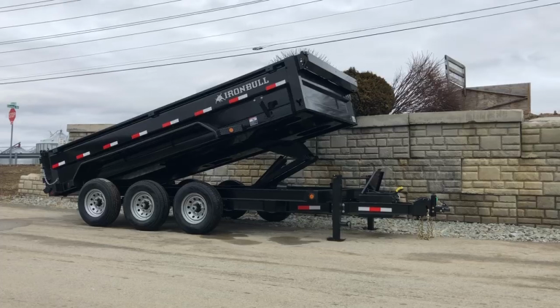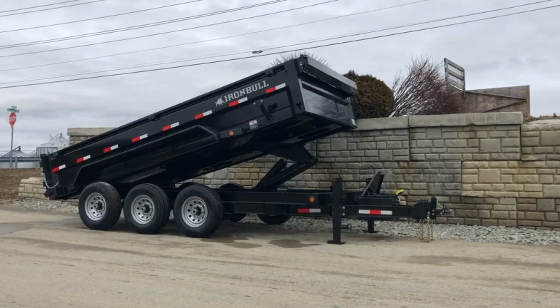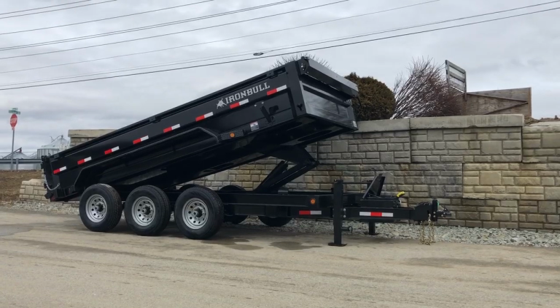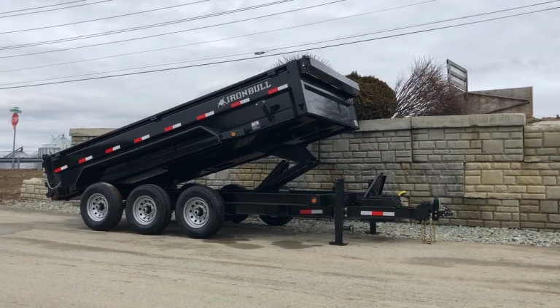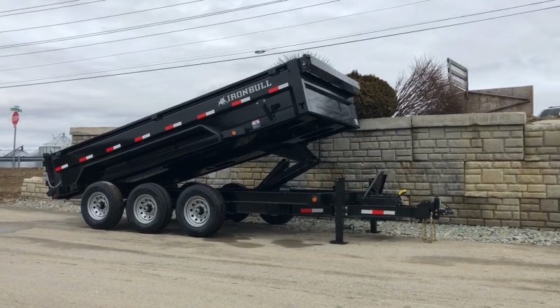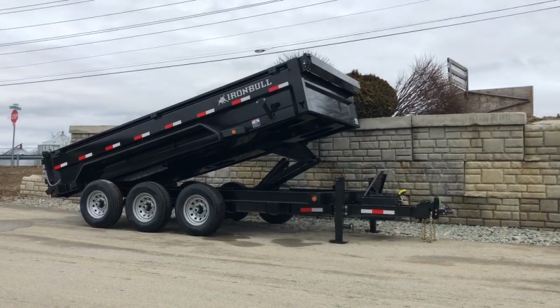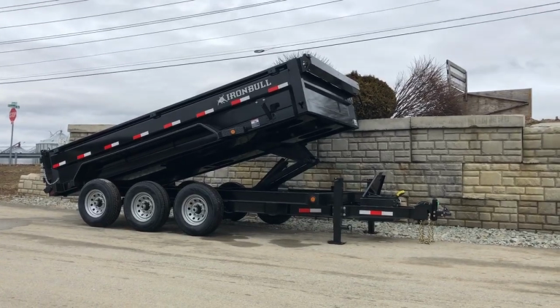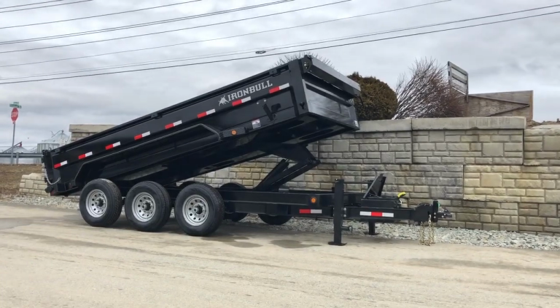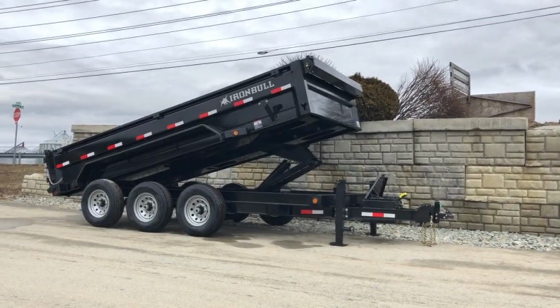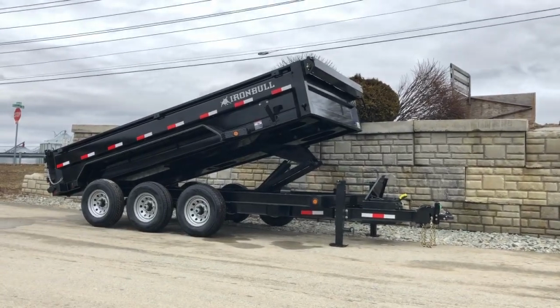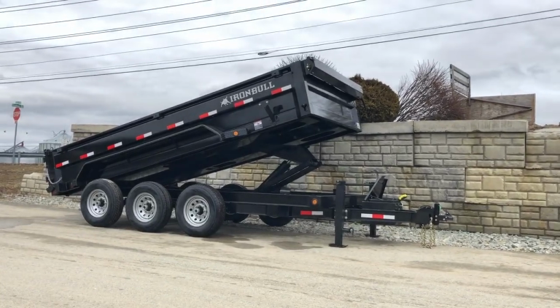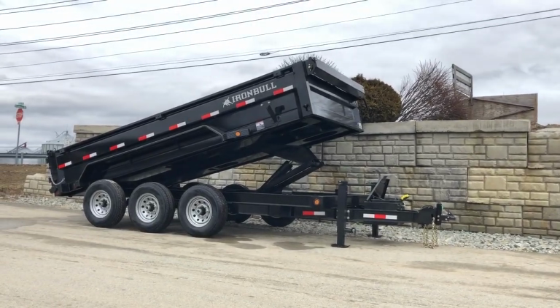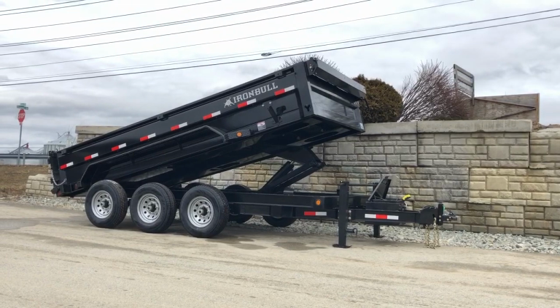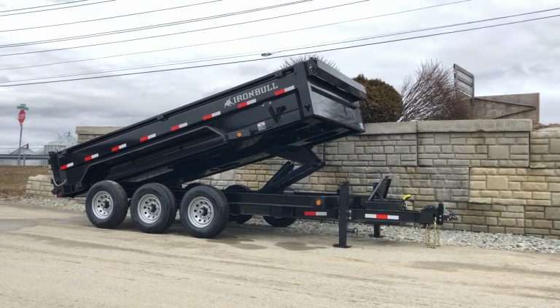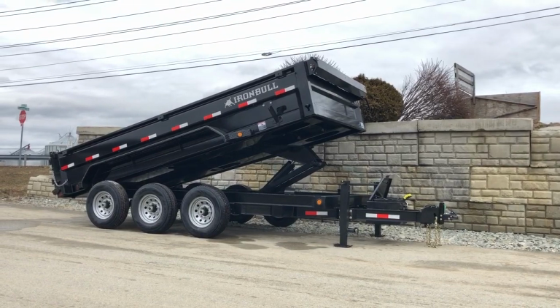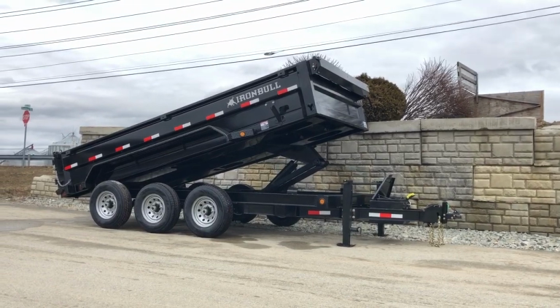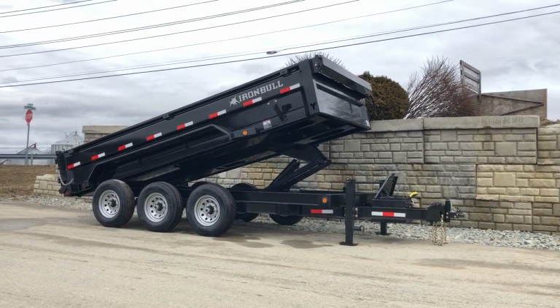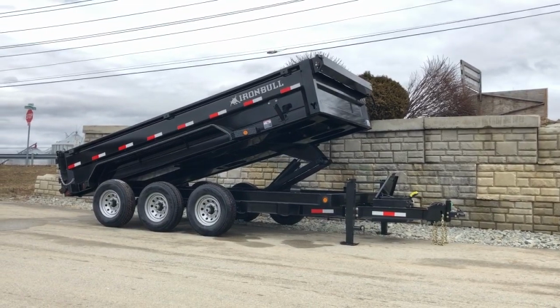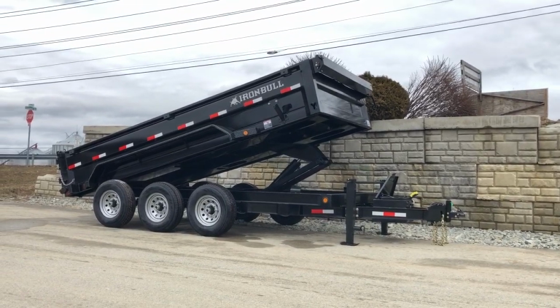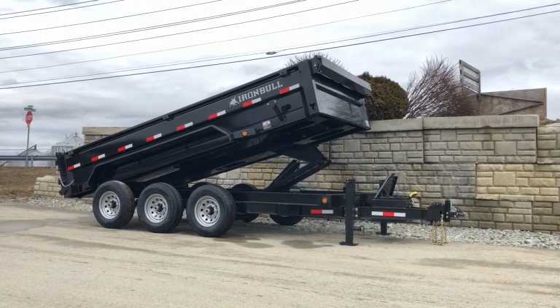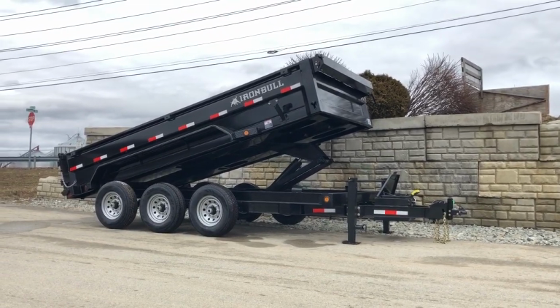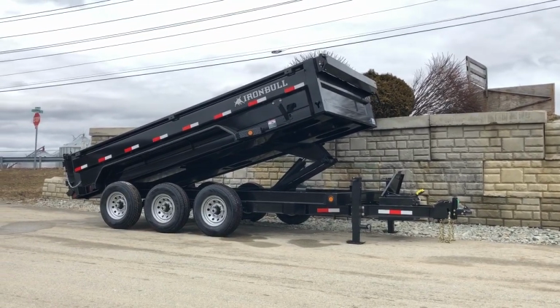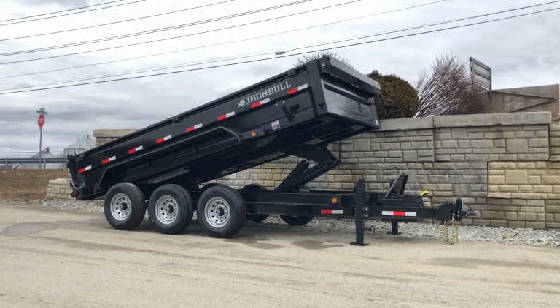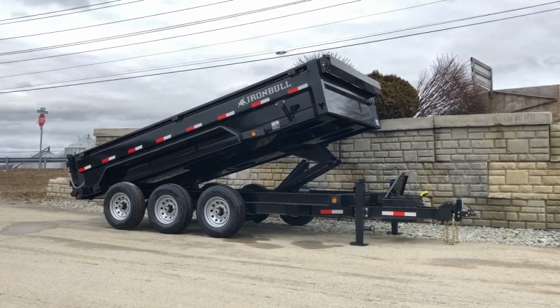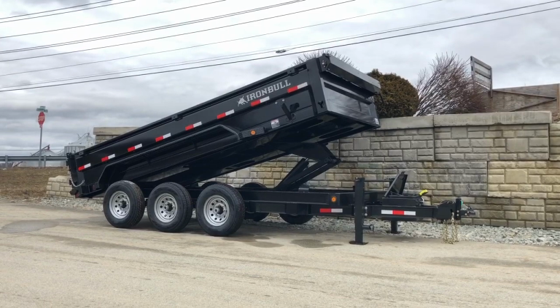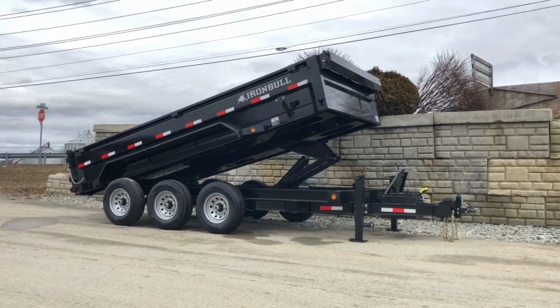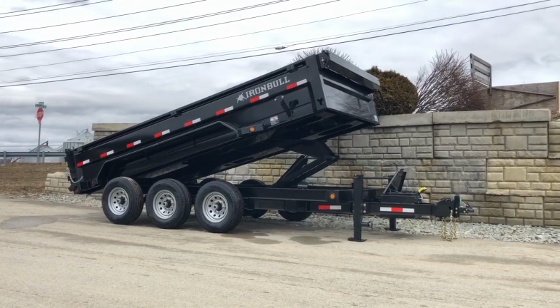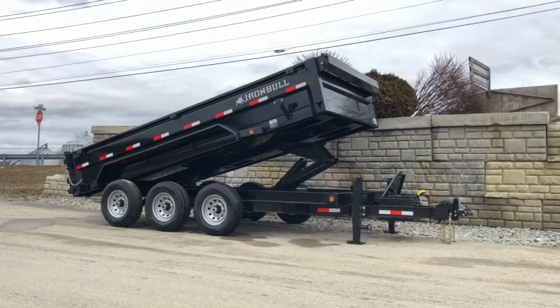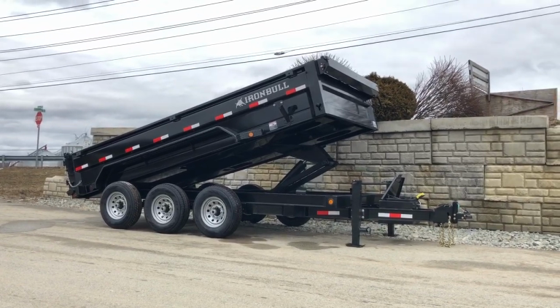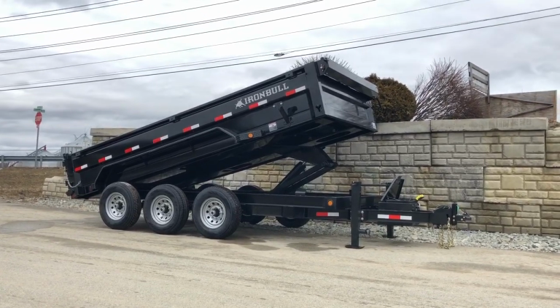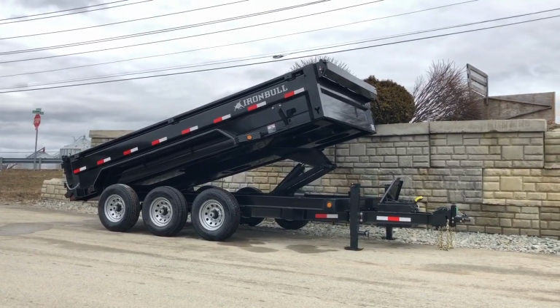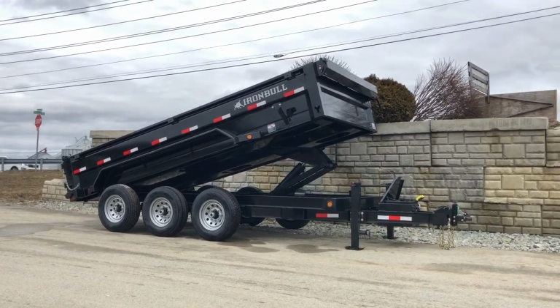Hi, this is Greg with Best Choice Trailers. I'm going to take you for a walk around an Iron Bull 7x16 triple axle, 21,000 pound dump trailer. This is a low profile design. I'm going to take you for a walk around the trailer and show you all the standard features.